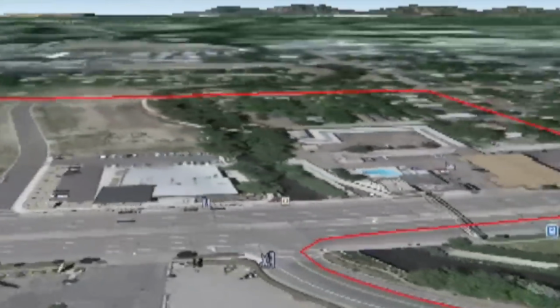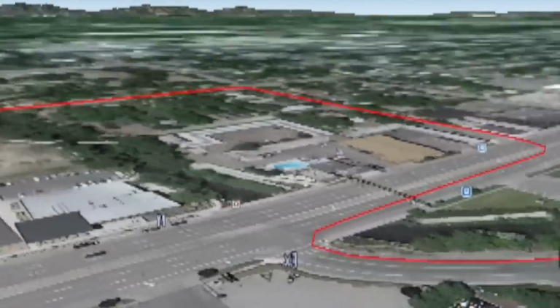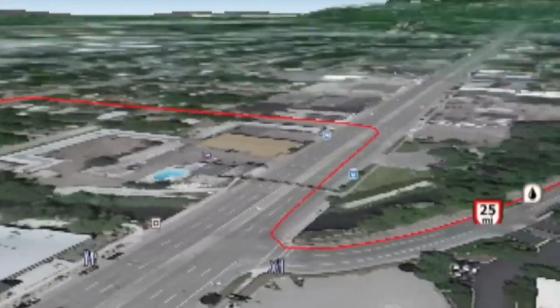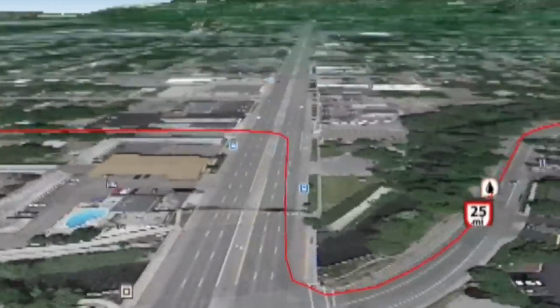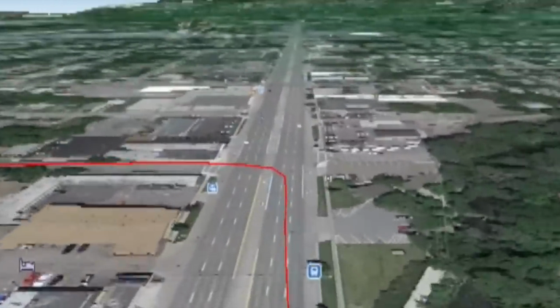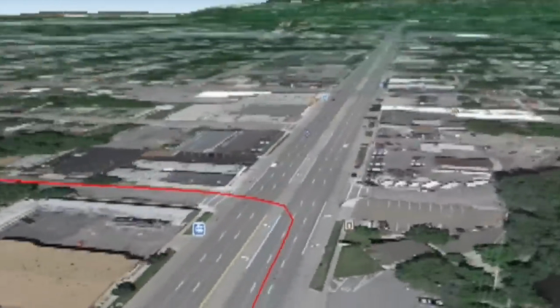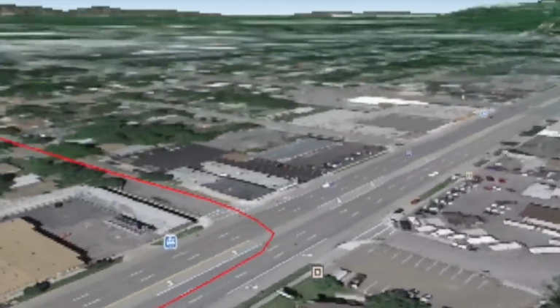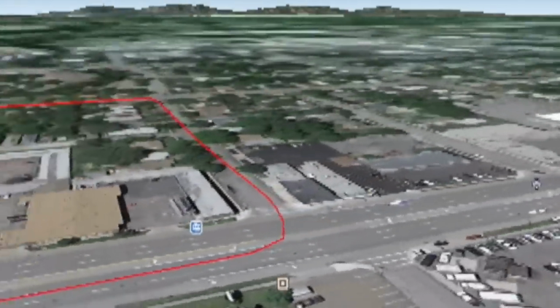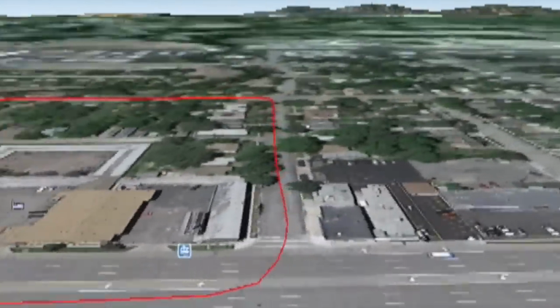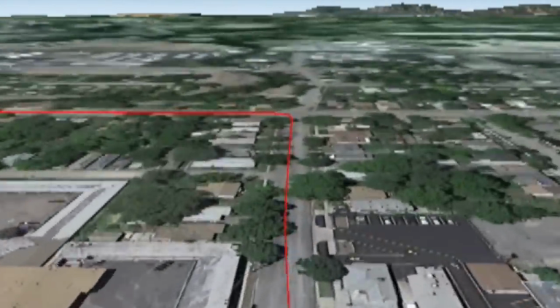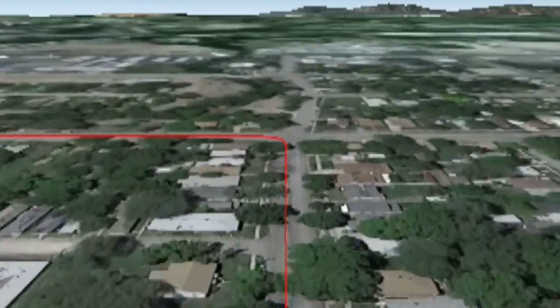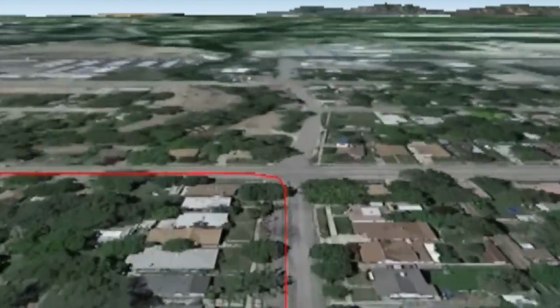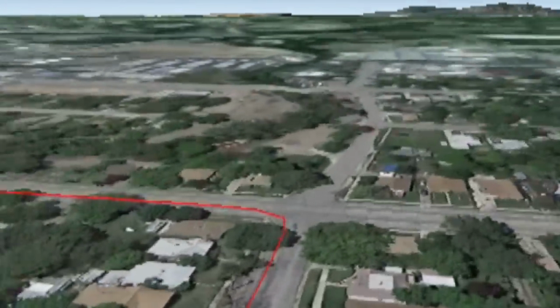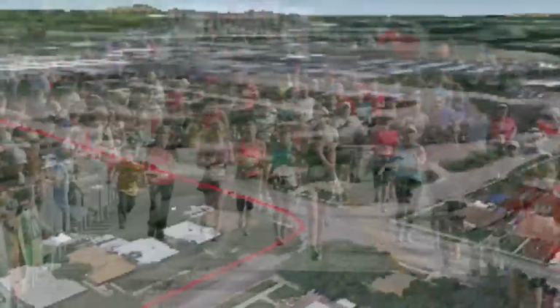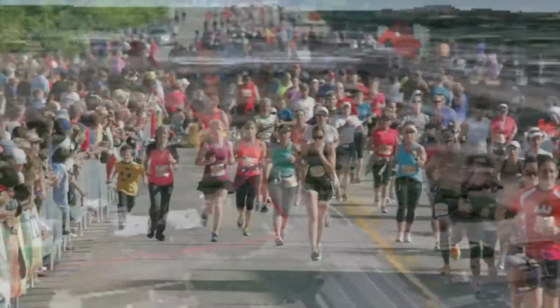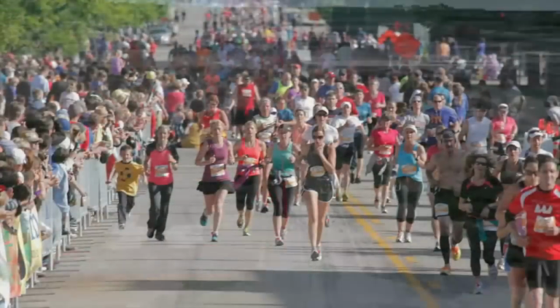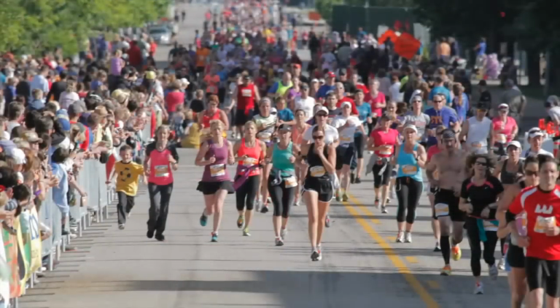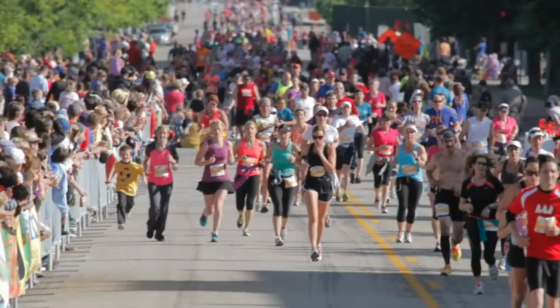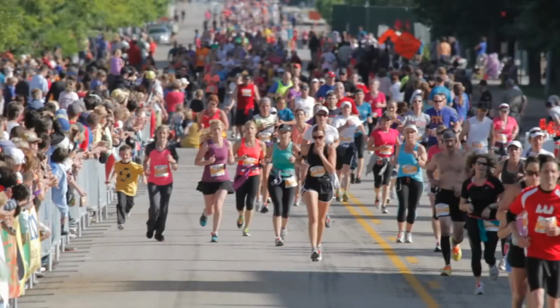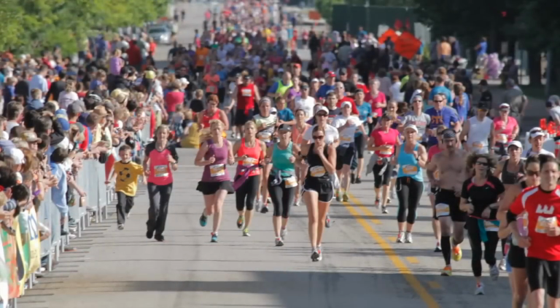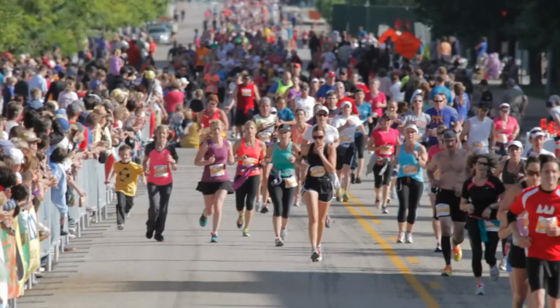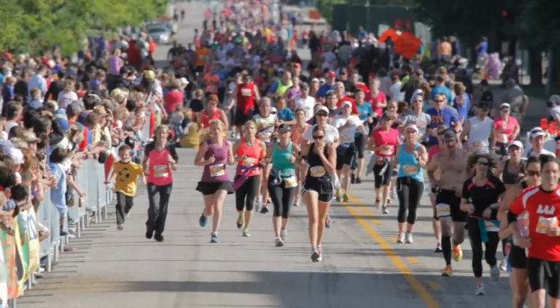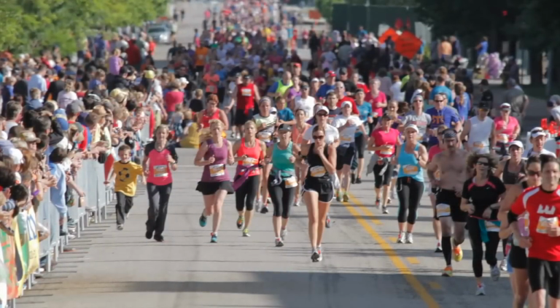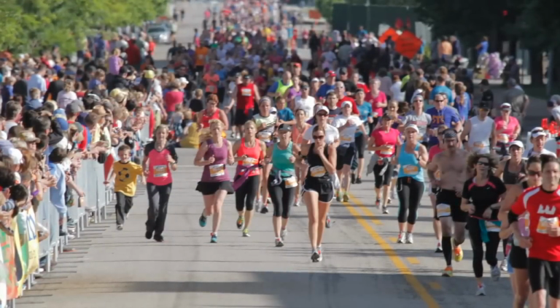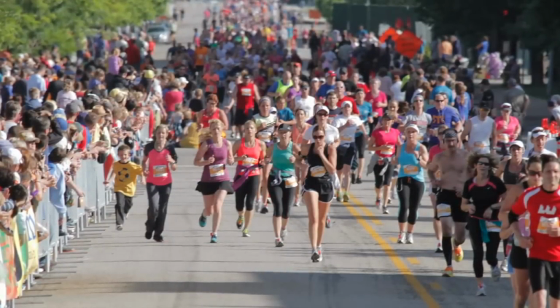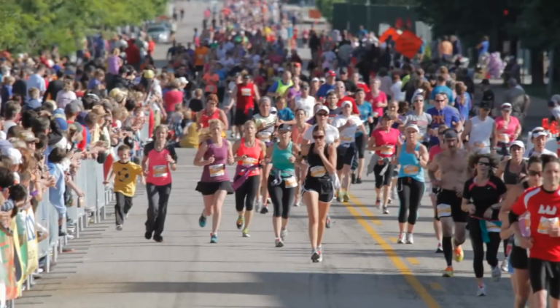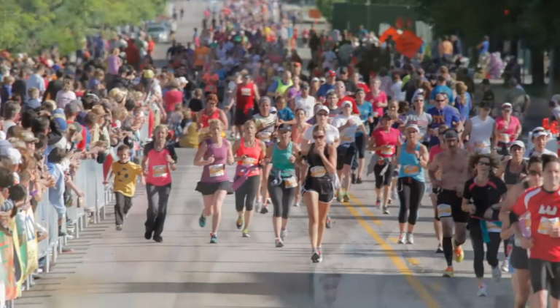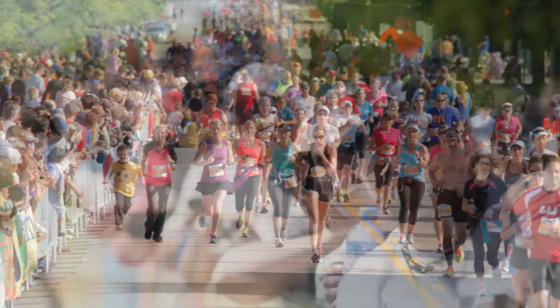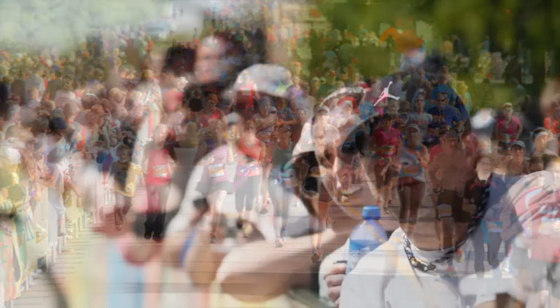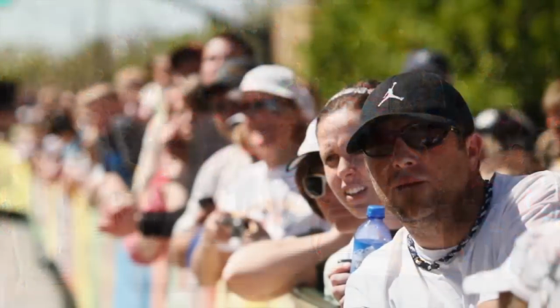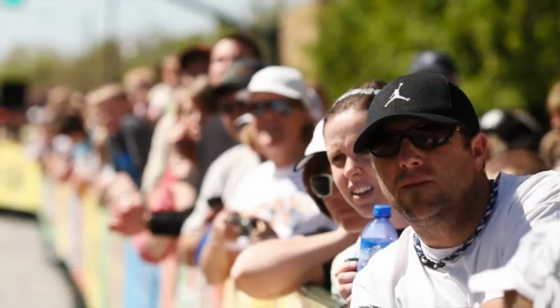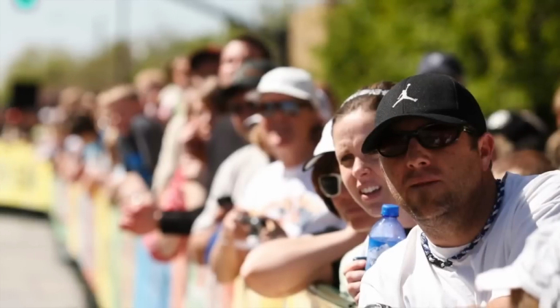Ultimately you will emerge from the Ogden River Parkway and find yourself on the home stretch of the race as it runs down Grant Avenue, where throngs of cheering spectators and live music will bring you home.